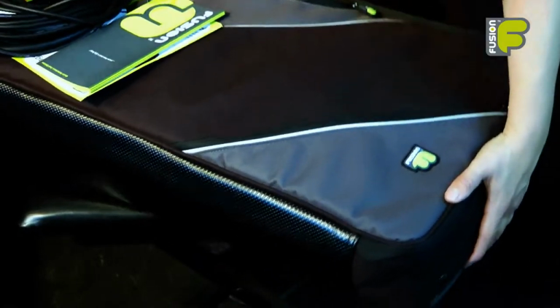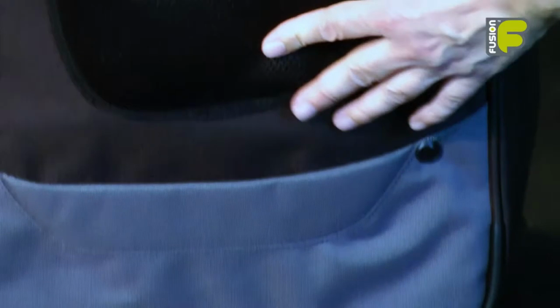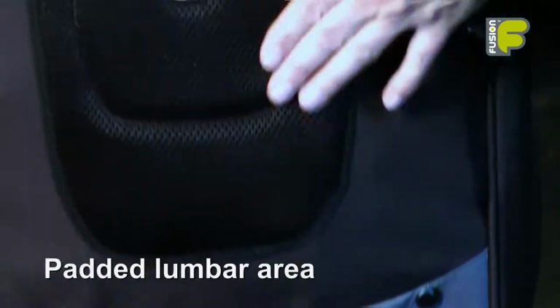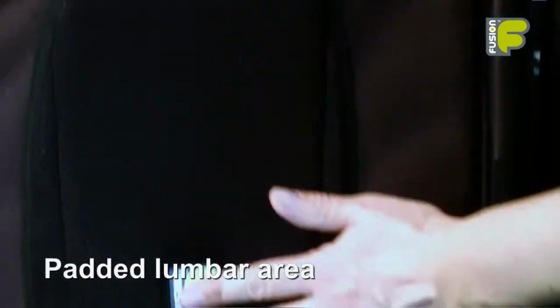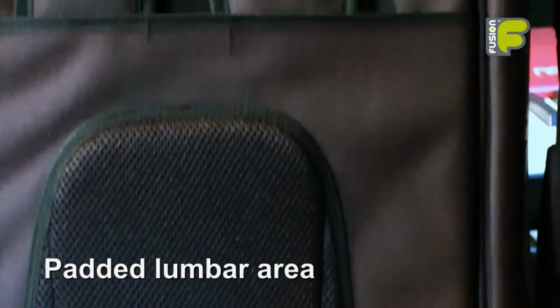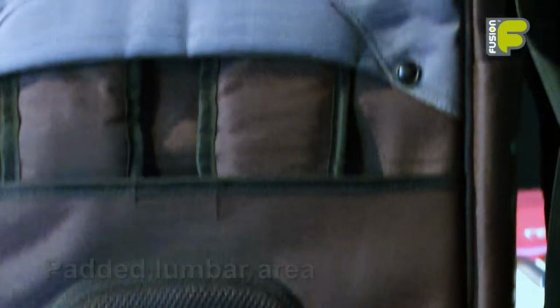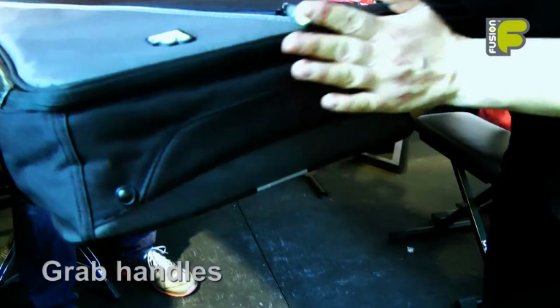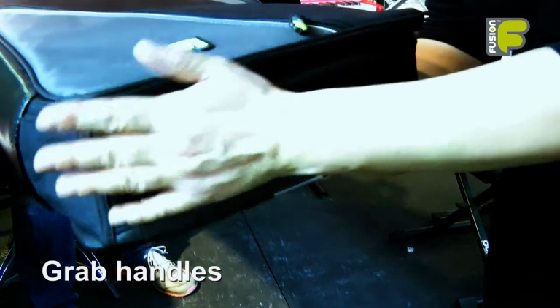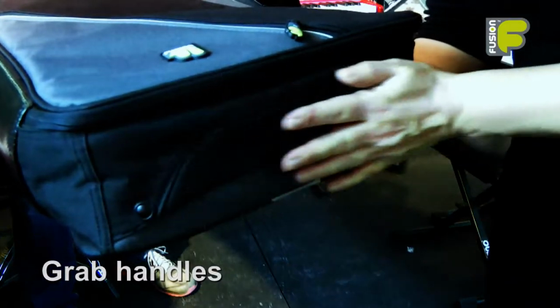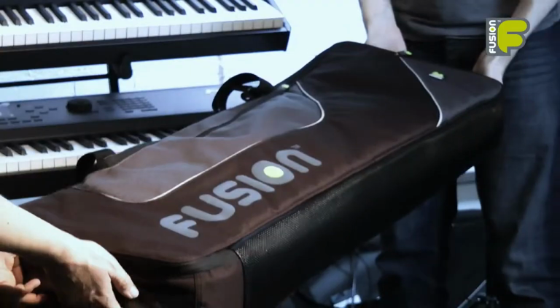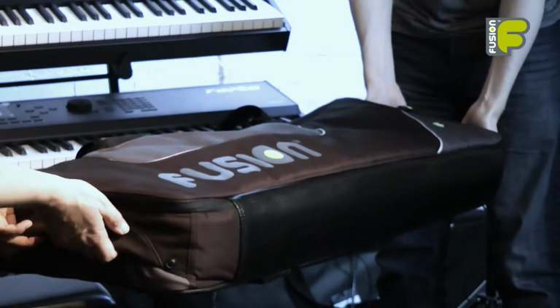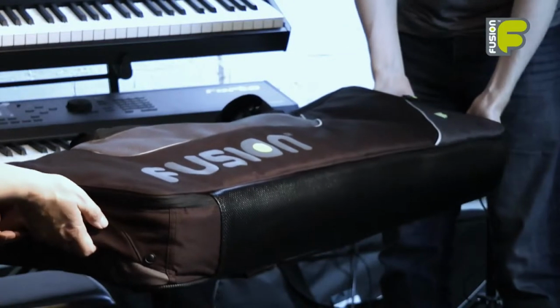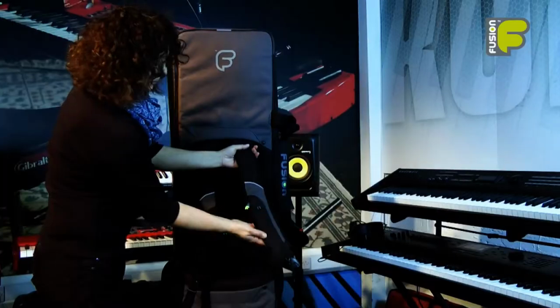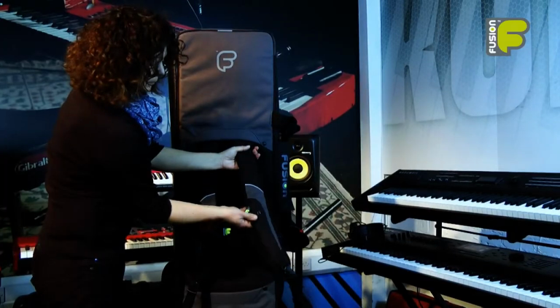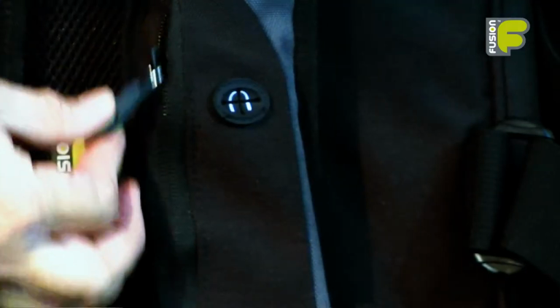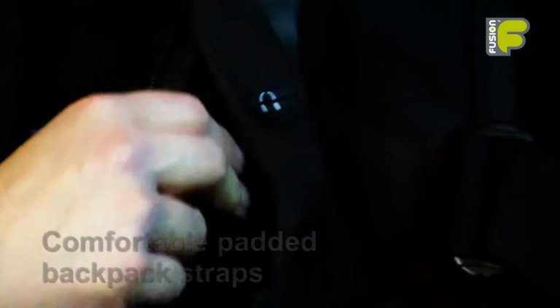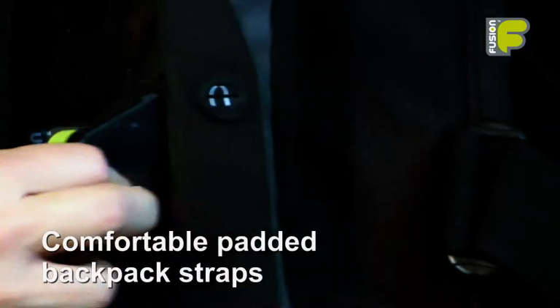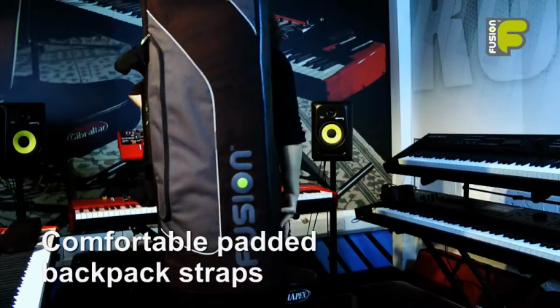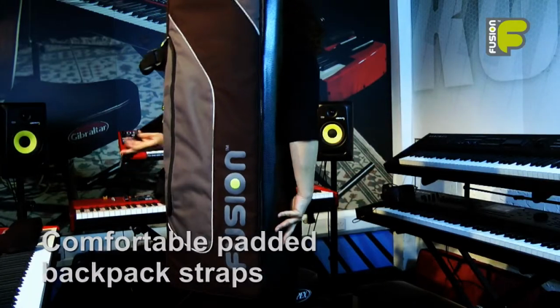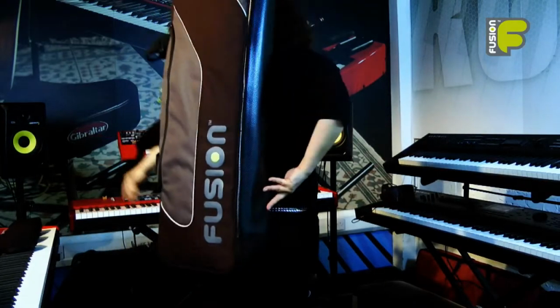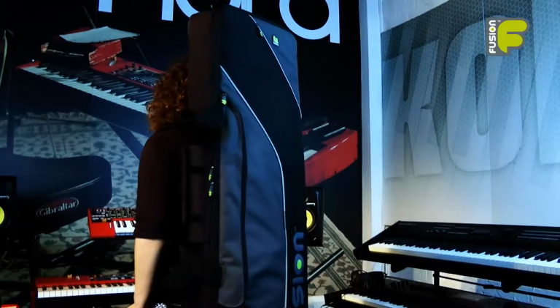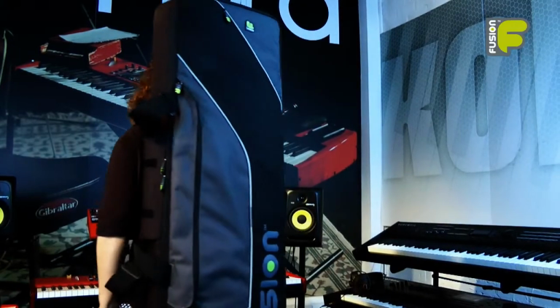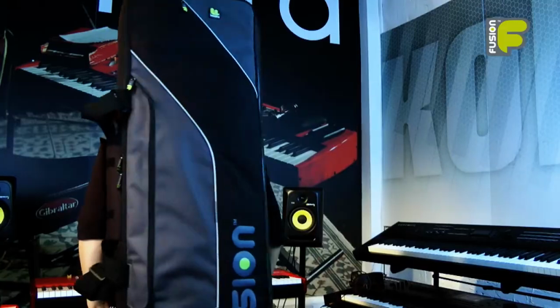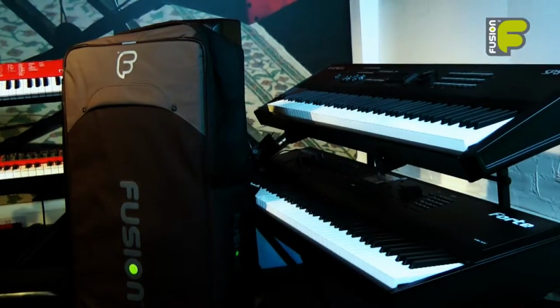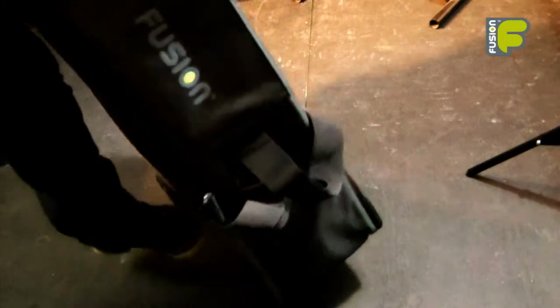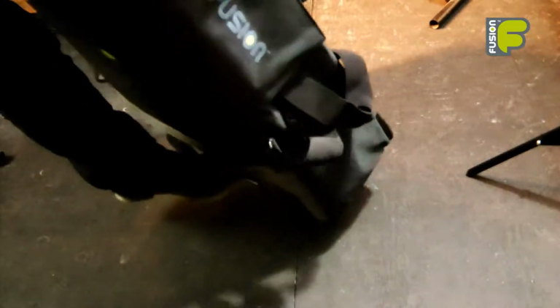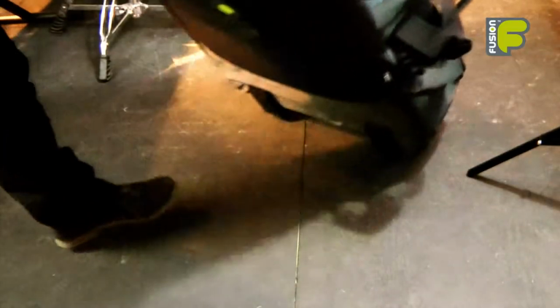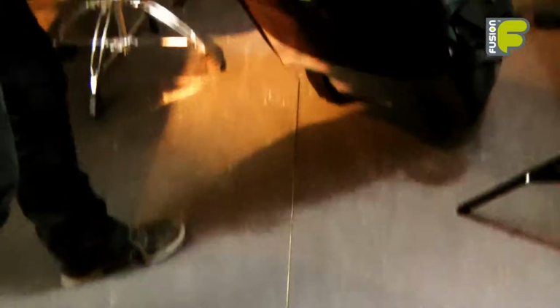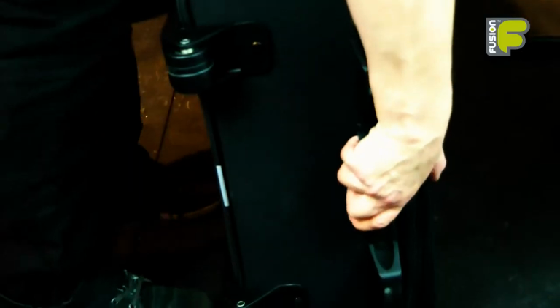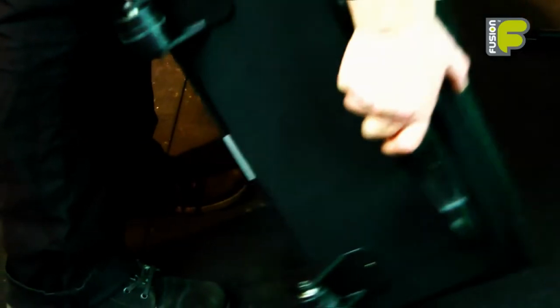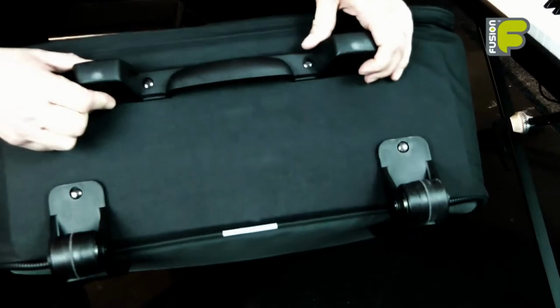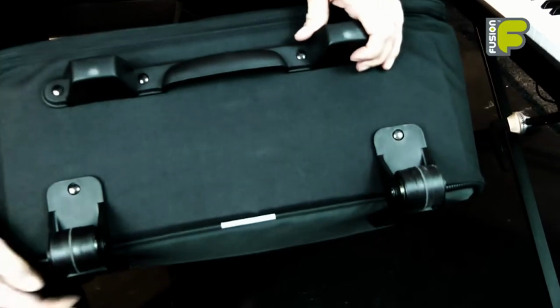The 49 to 61 key models feature grab handles on the back, top and bottom of the bag and backpack straps. The larger keyboard model has wheels instead of backpack straps for ease of transportation.